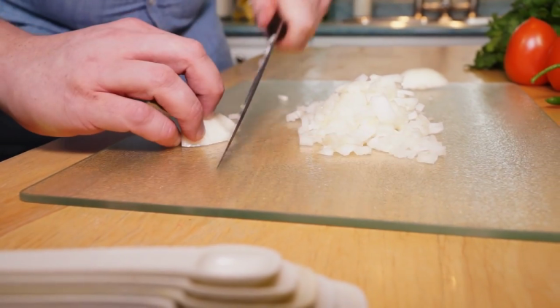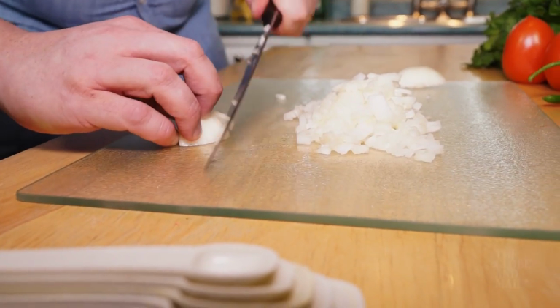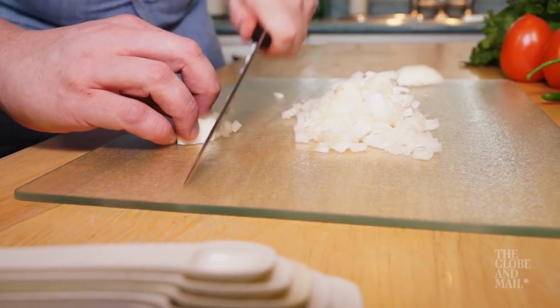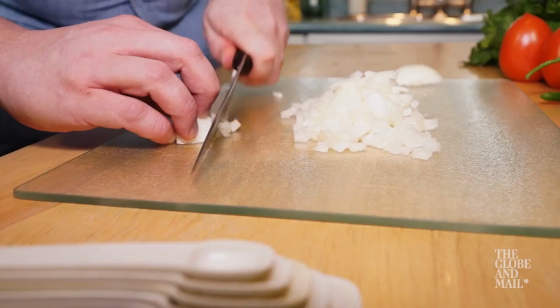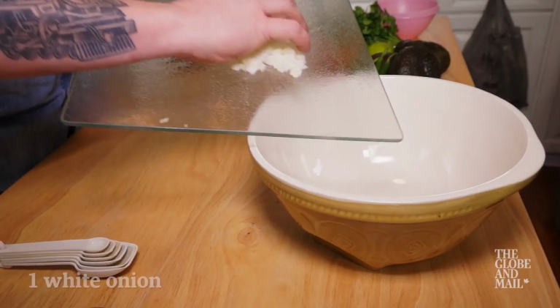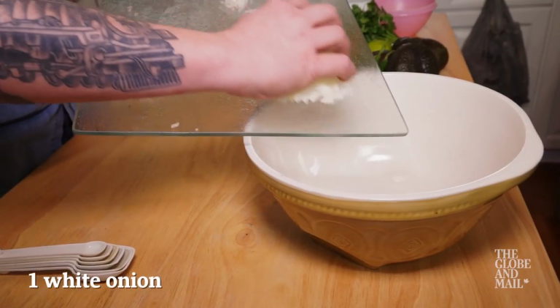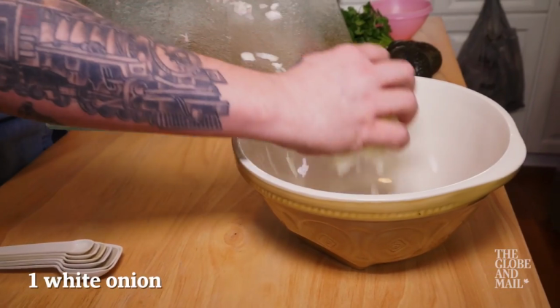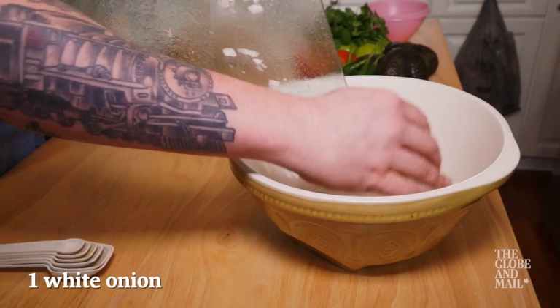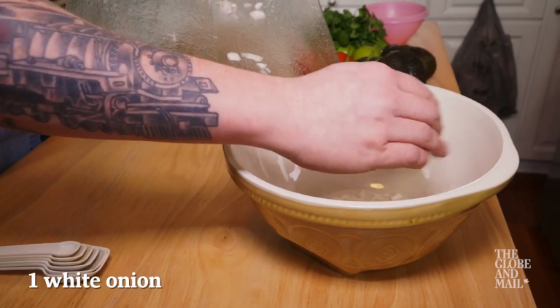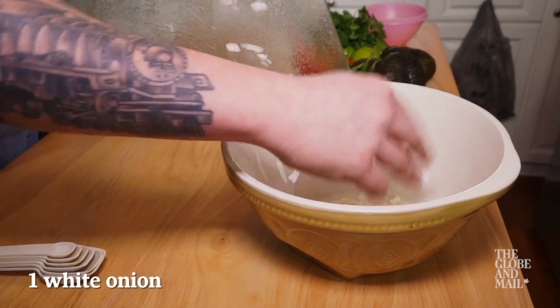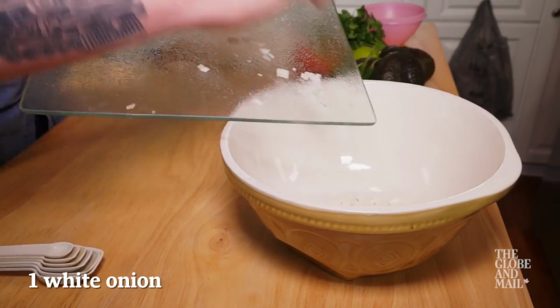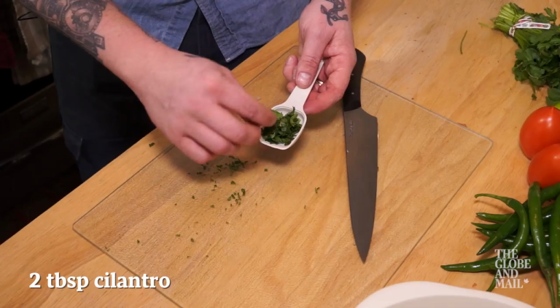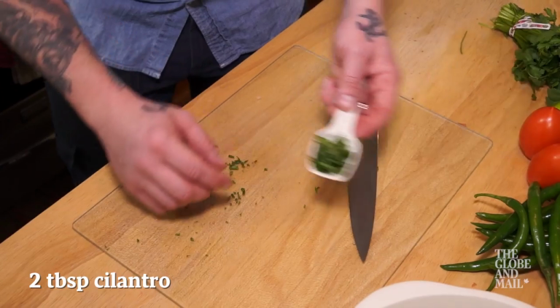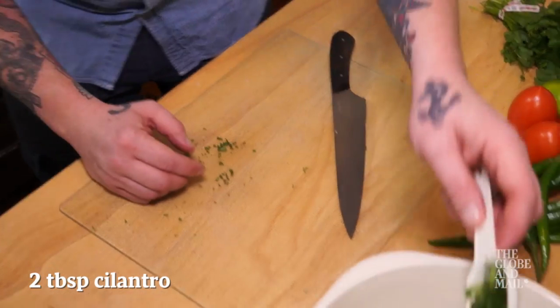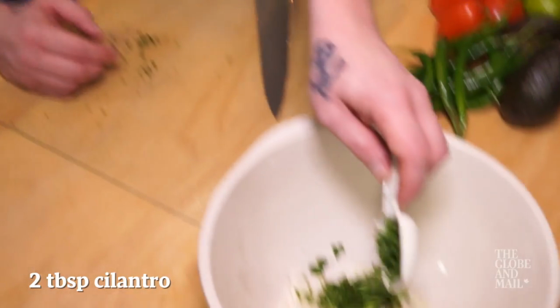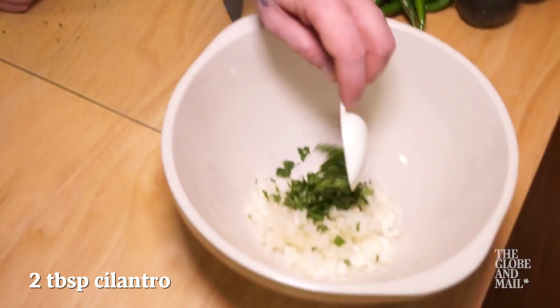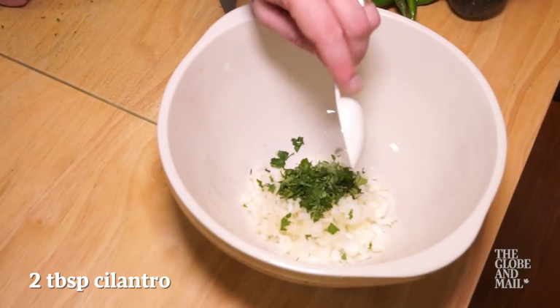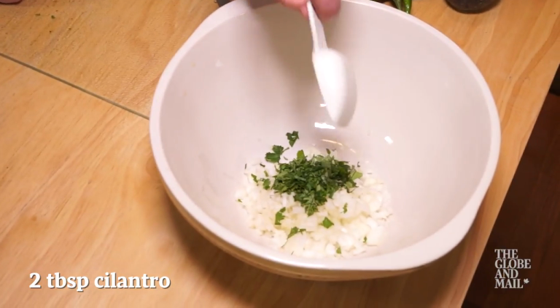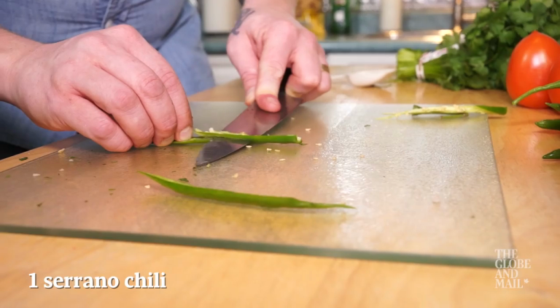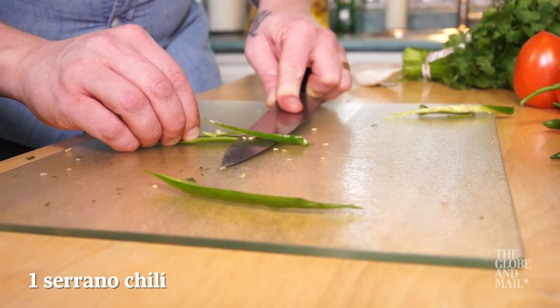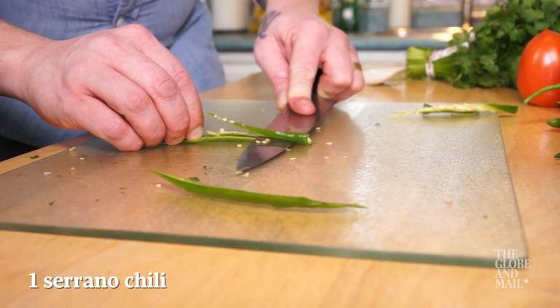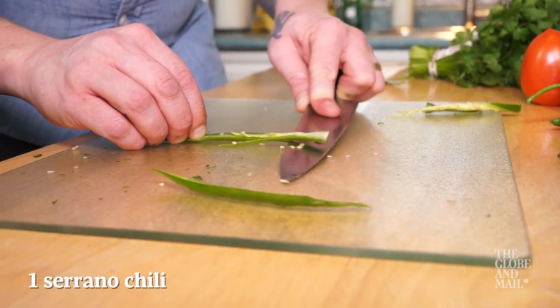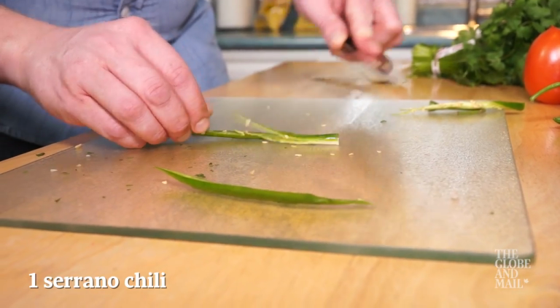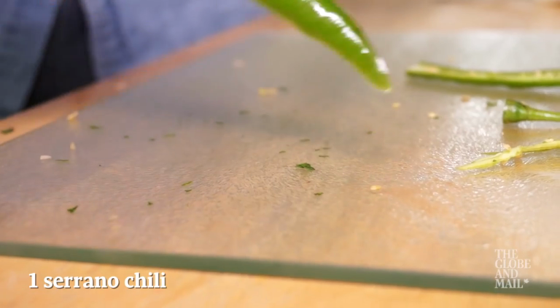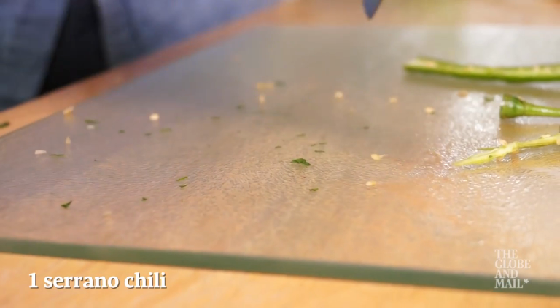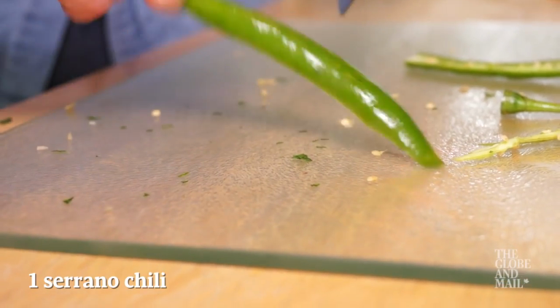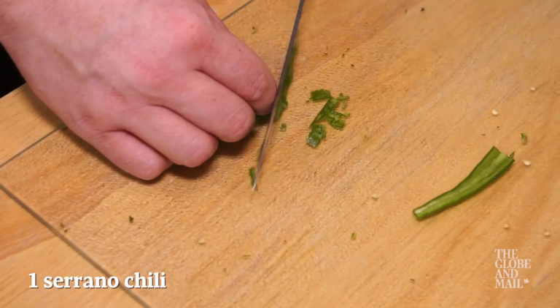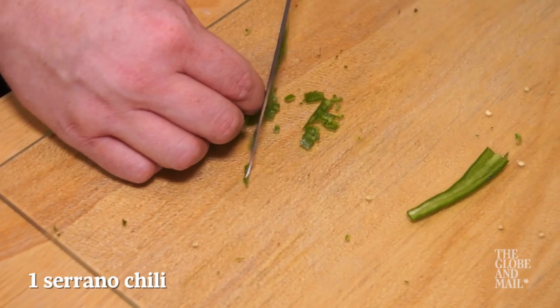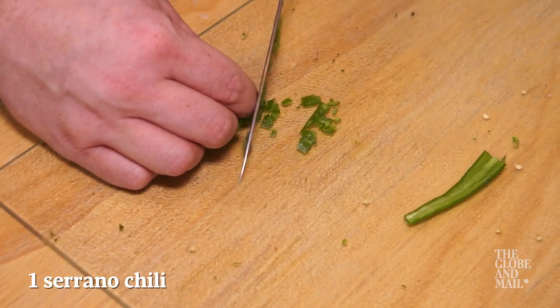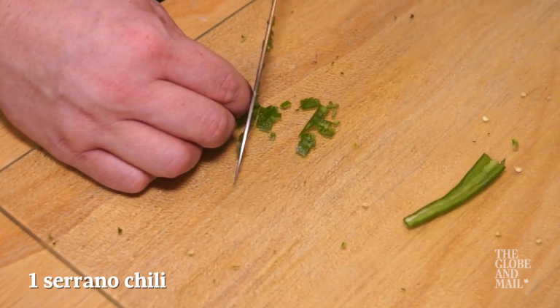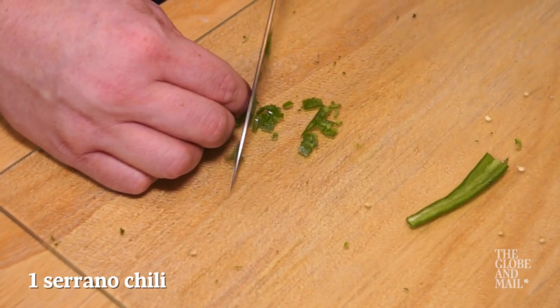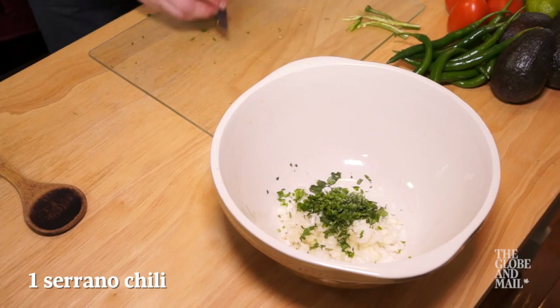In a heavy bowl, combine one finely chopped white onion, two tablespoons of finely chopped cilantro, and one deveined, seeded, and finely minced serrano chili.